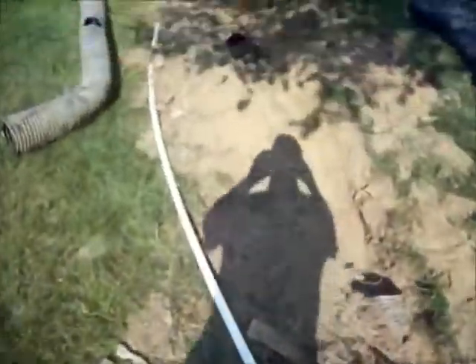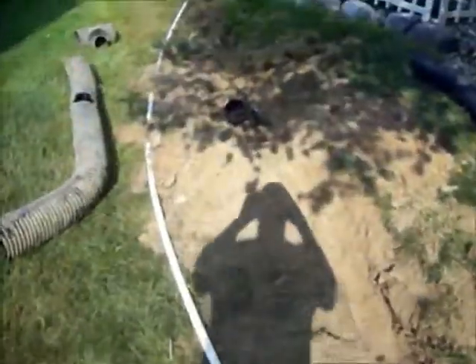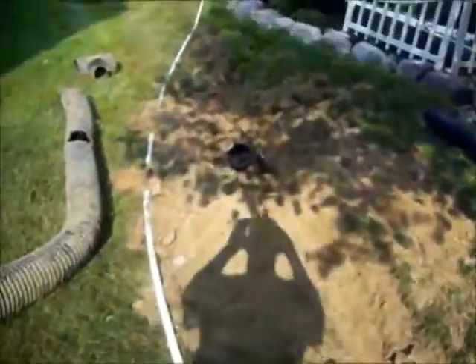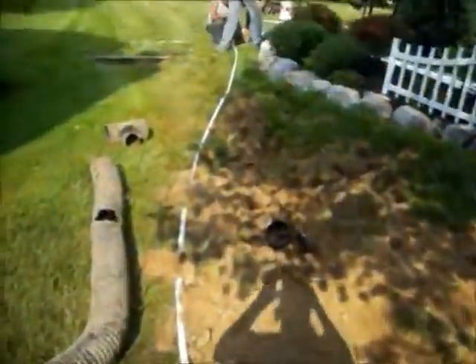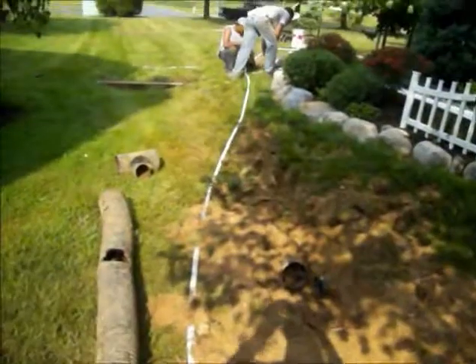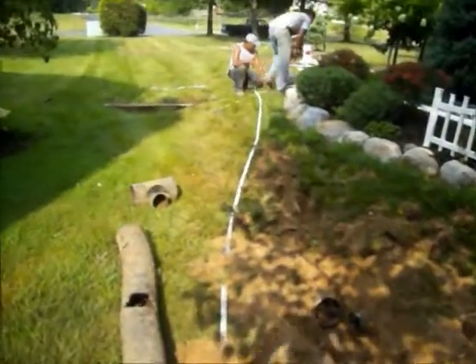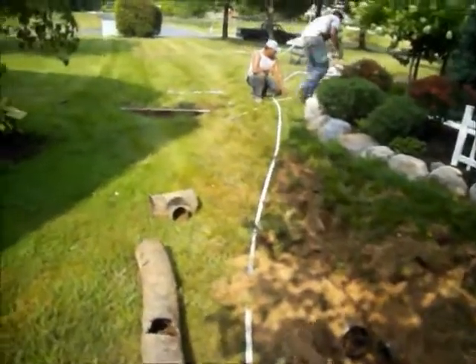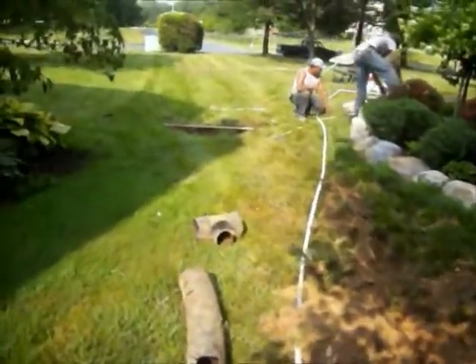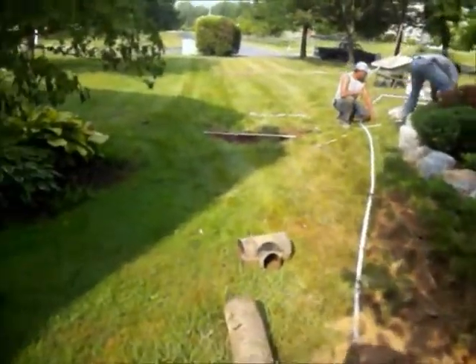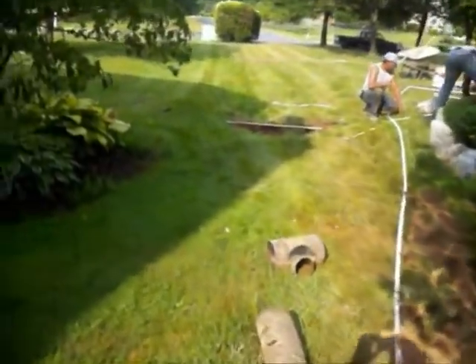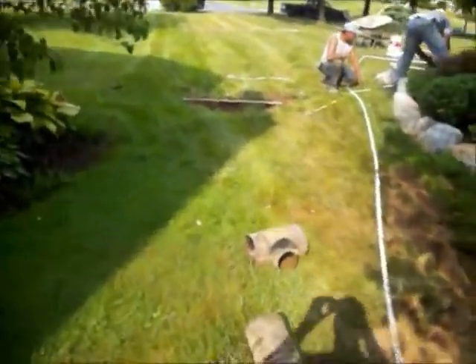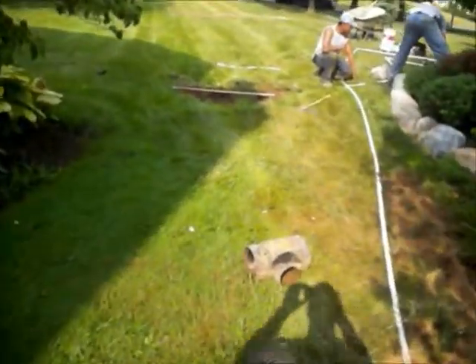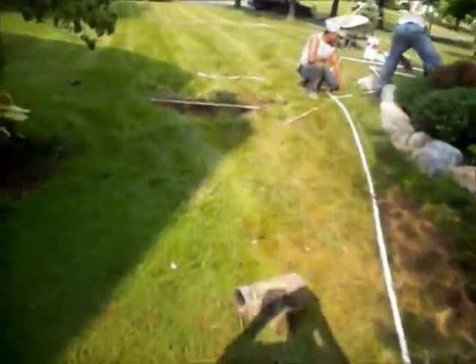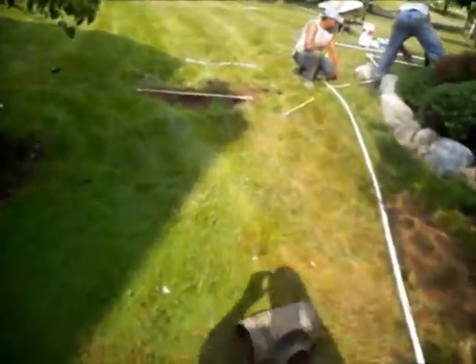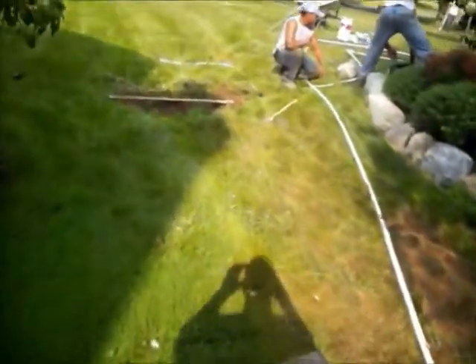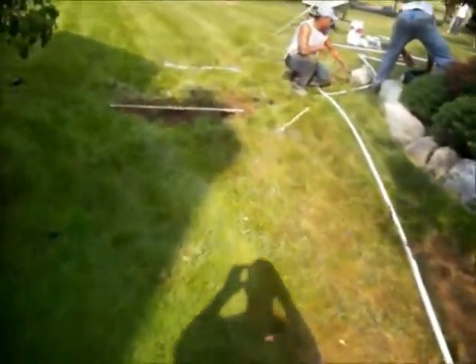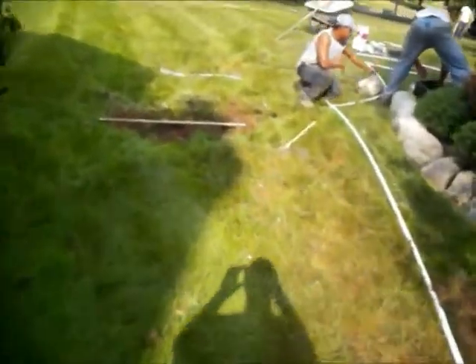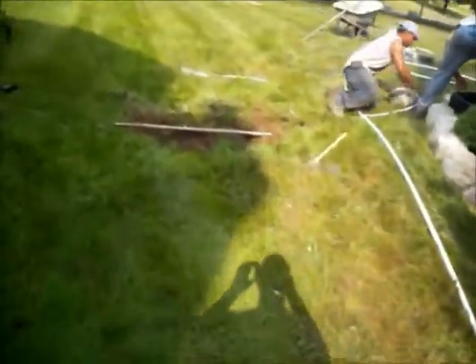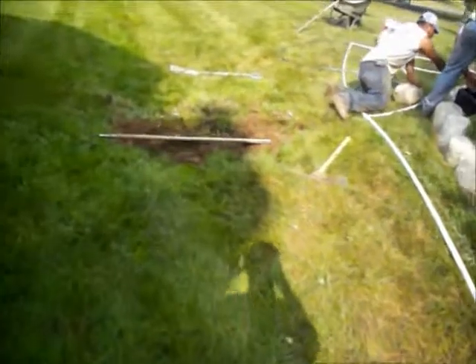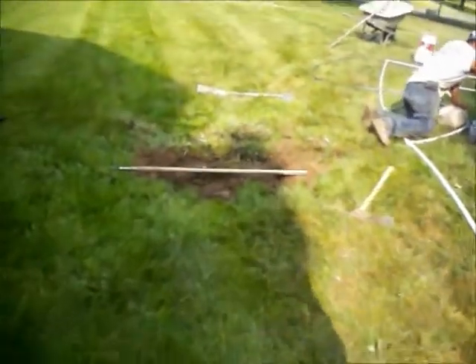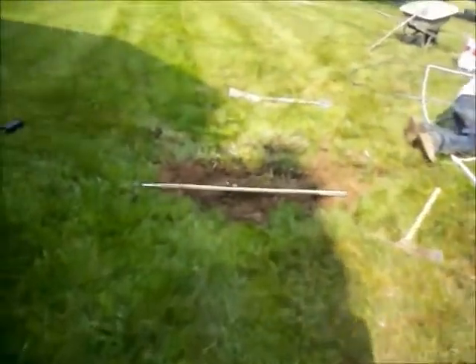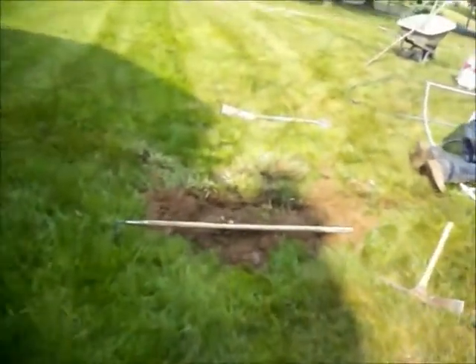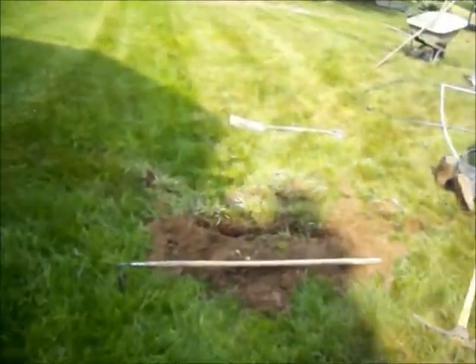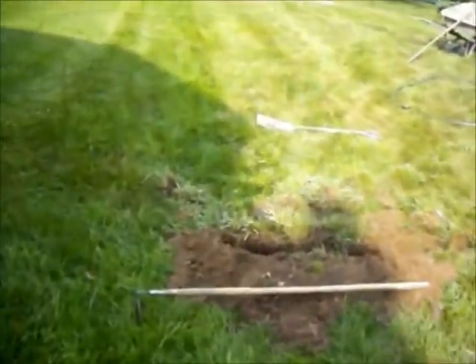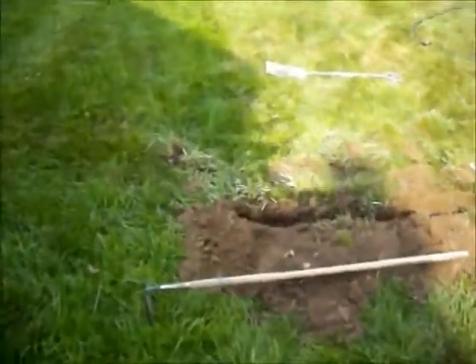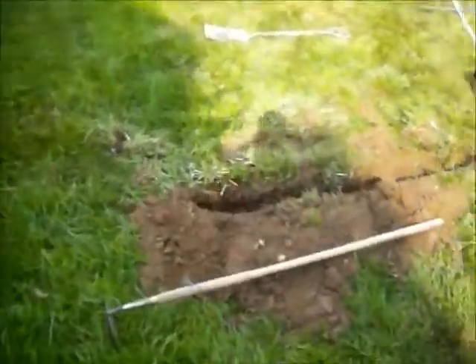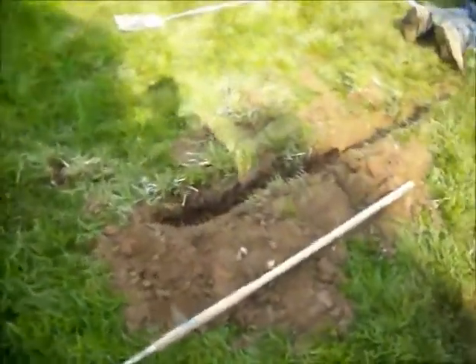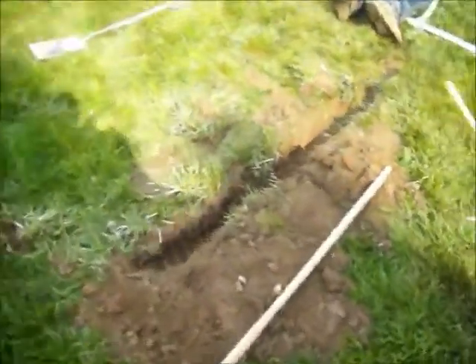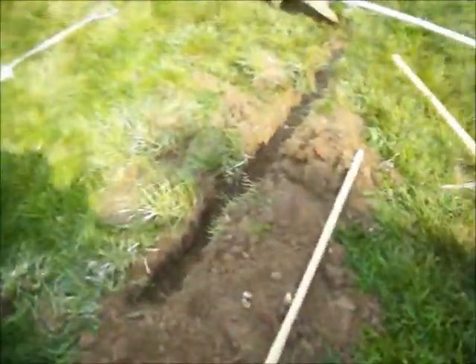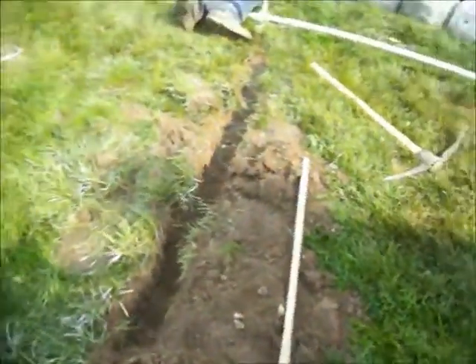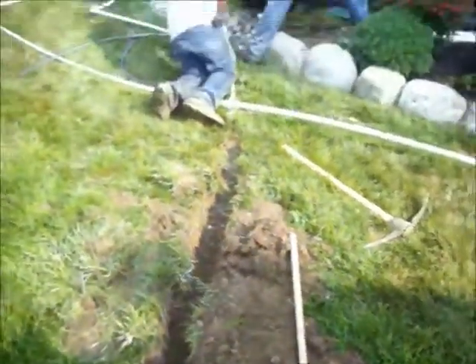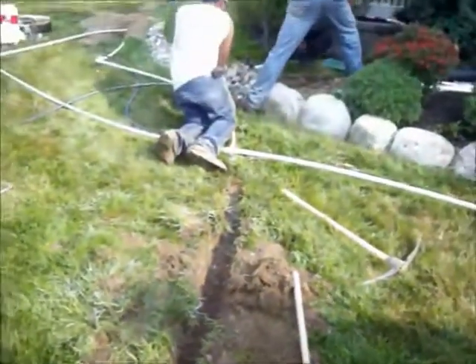These water lines are going to be attached to sprinkler heads, and then the homeowner will be able to water the lawn and have a nice, thick, lush, green lawn.